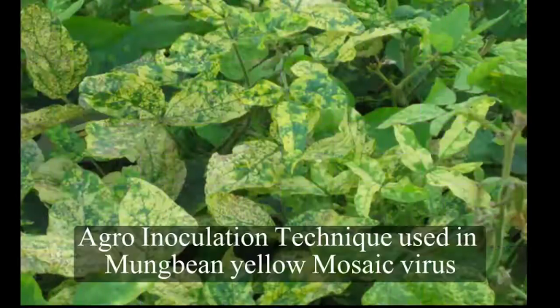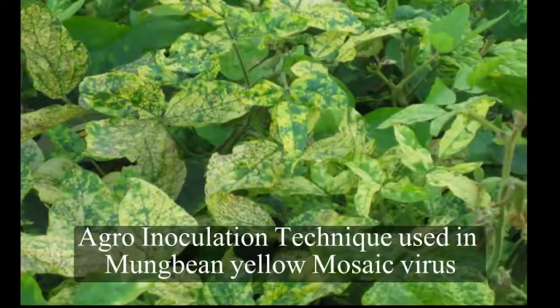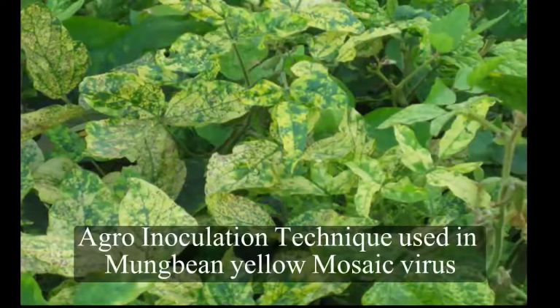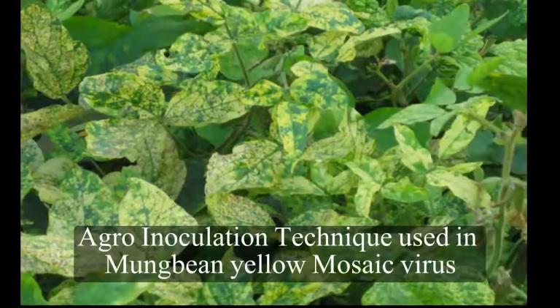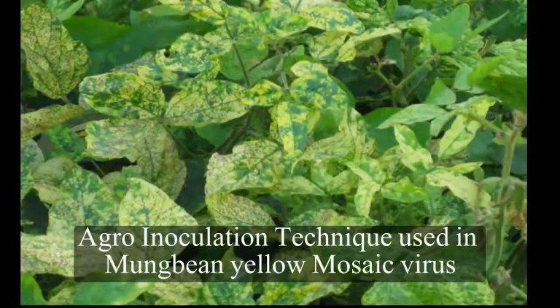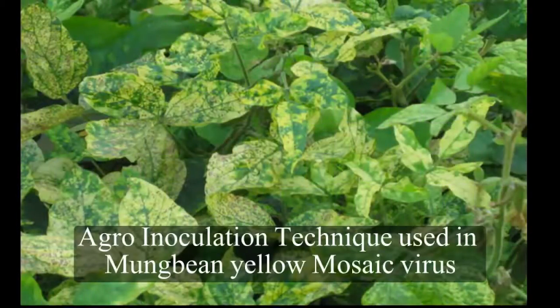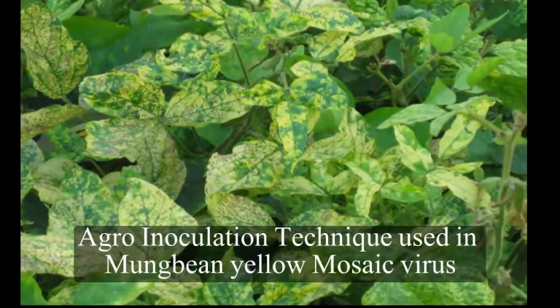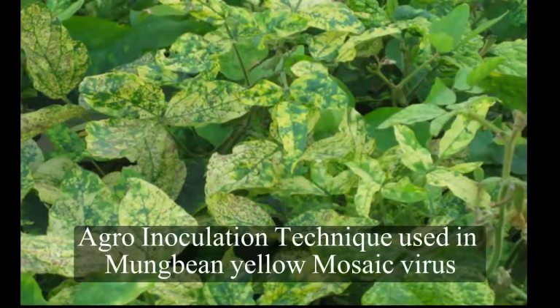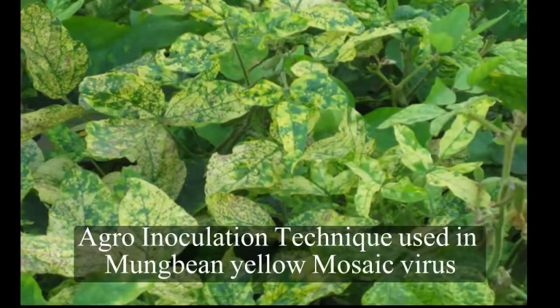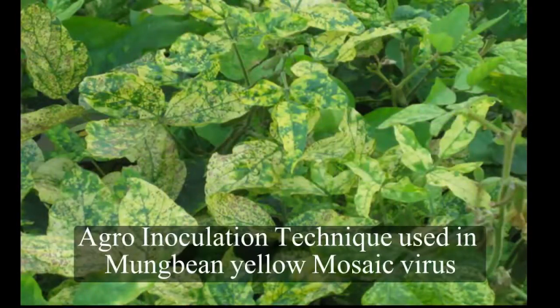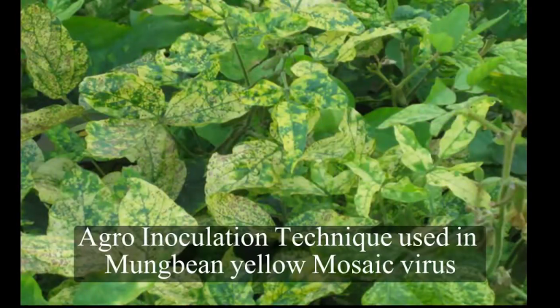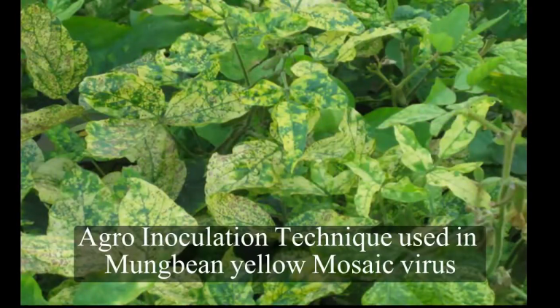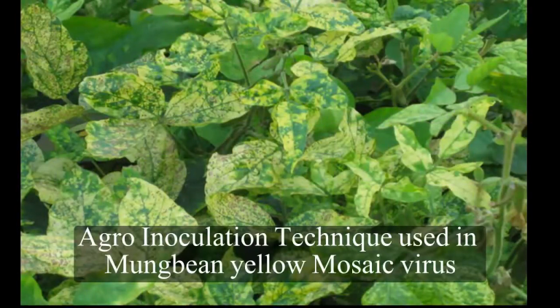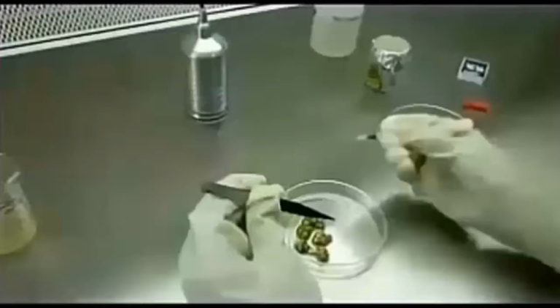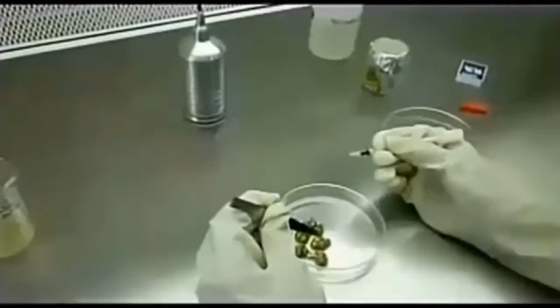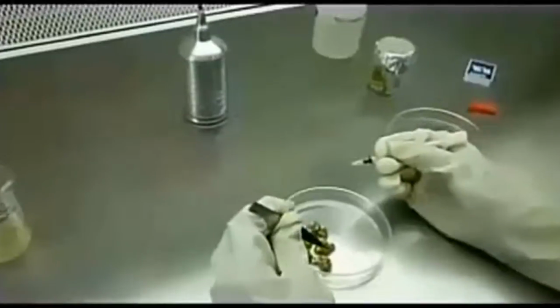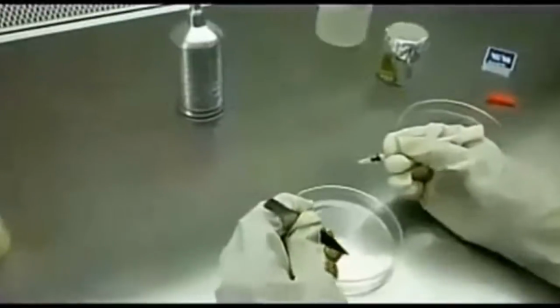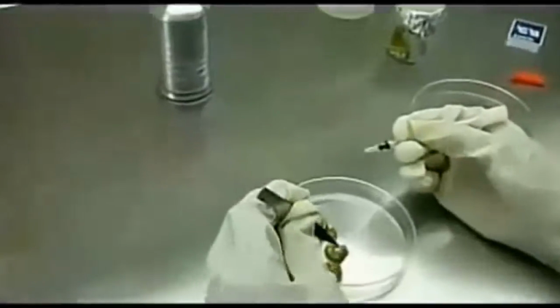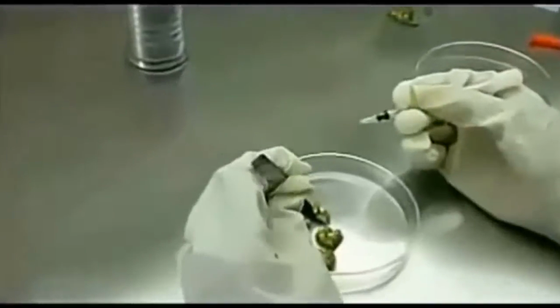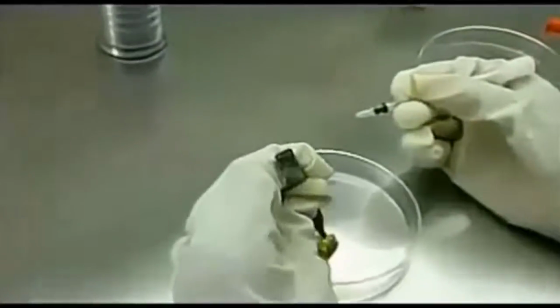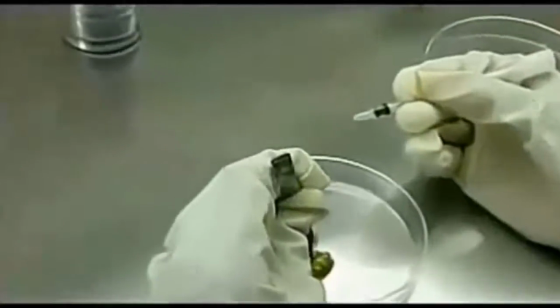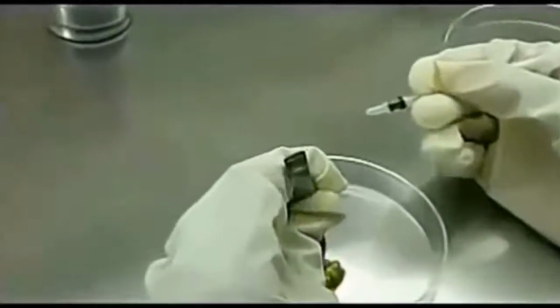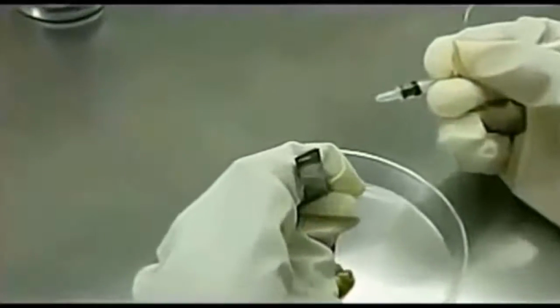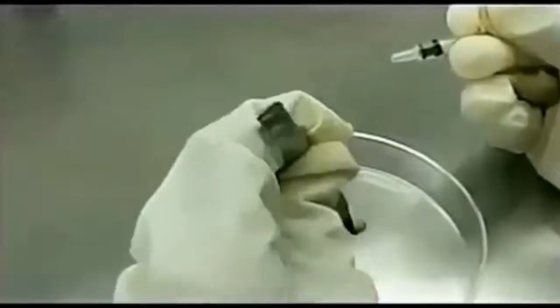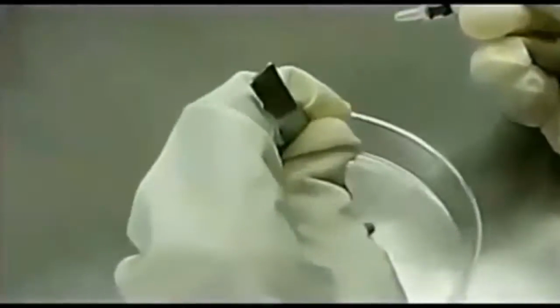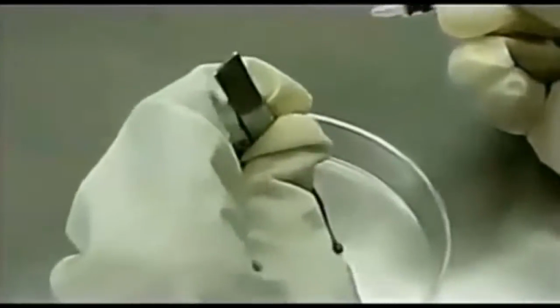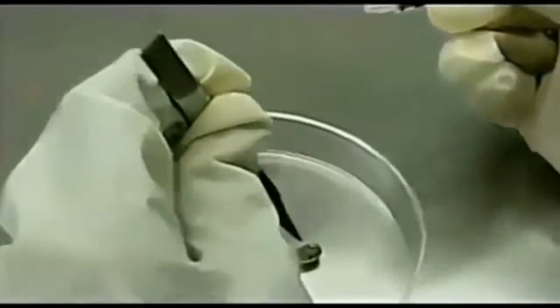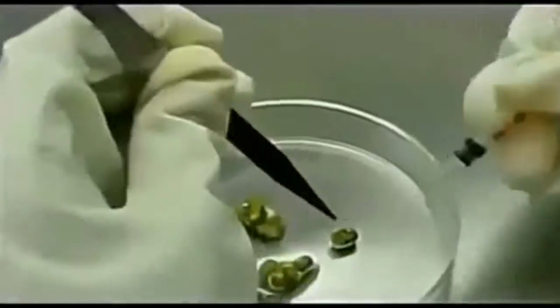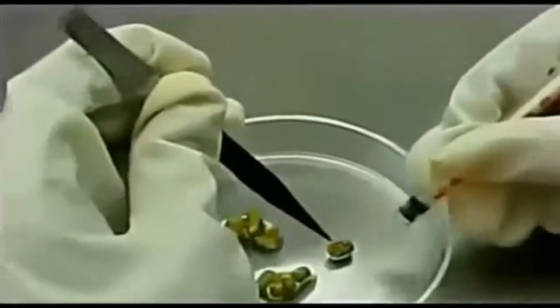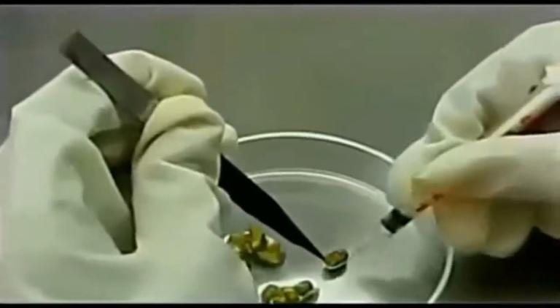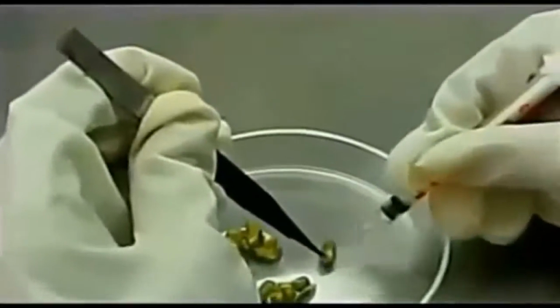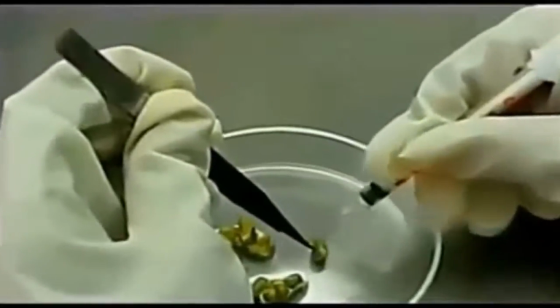Agro inoculation technique using Moong Bean Yellow Mosaic Virus. This is the green gram to be used in the experiment.